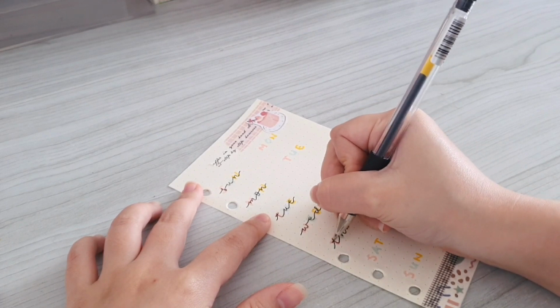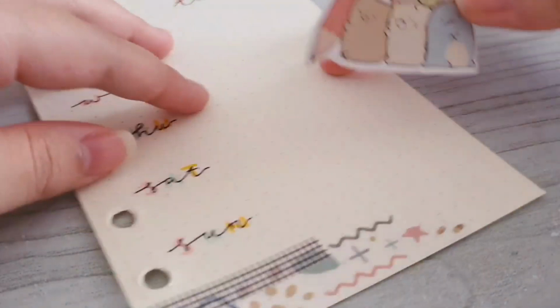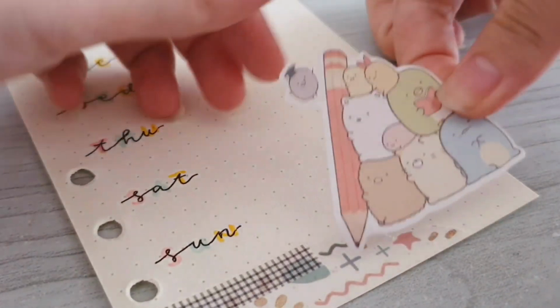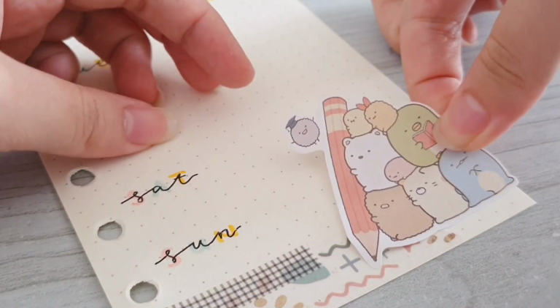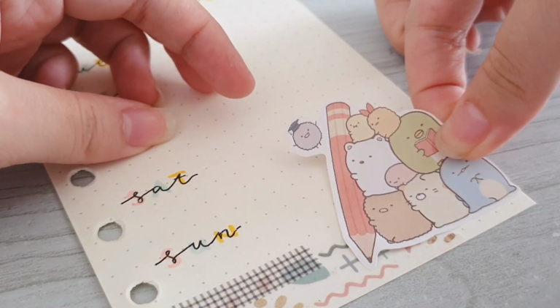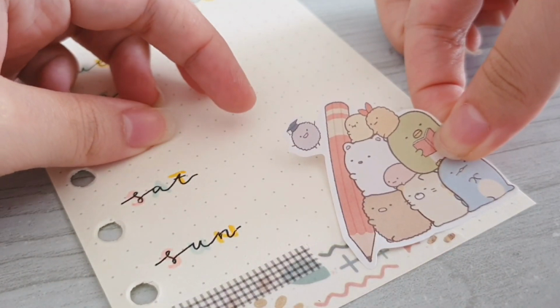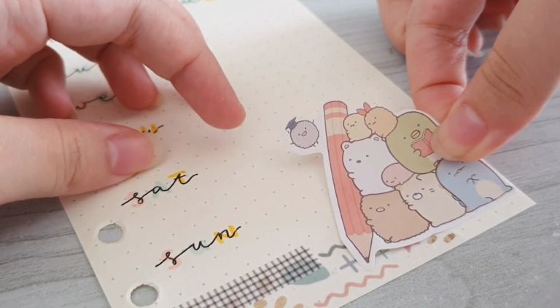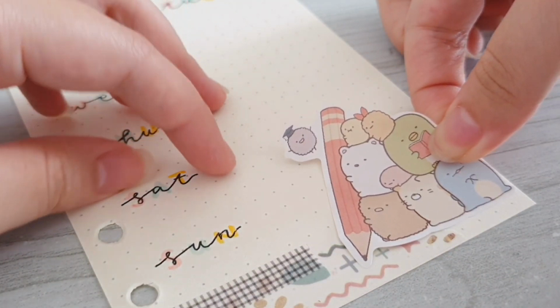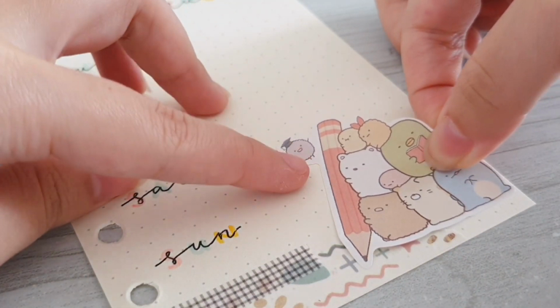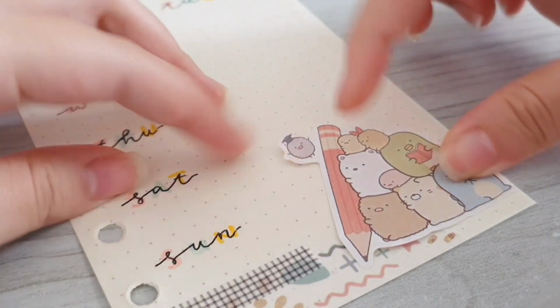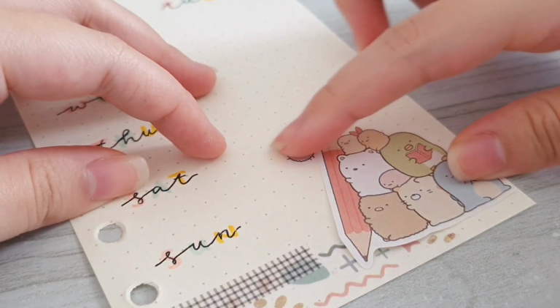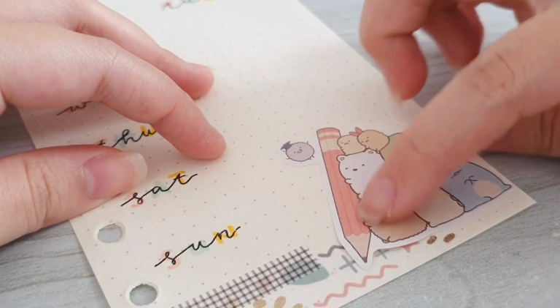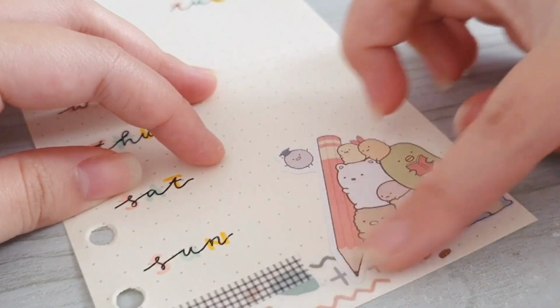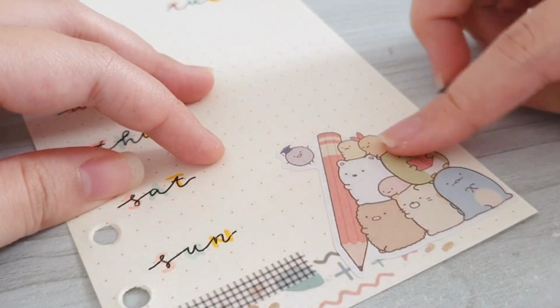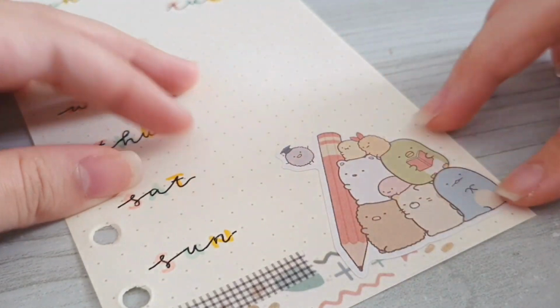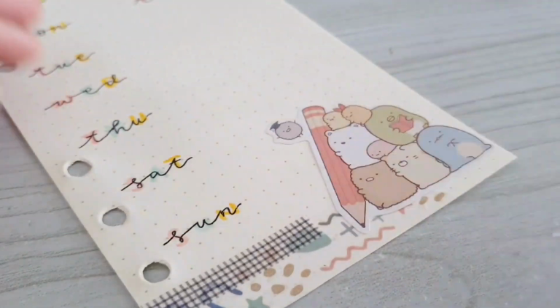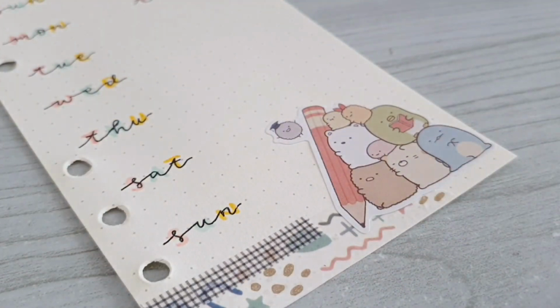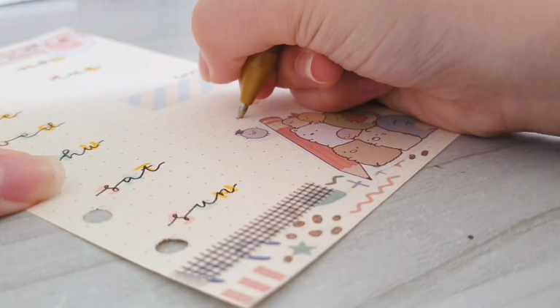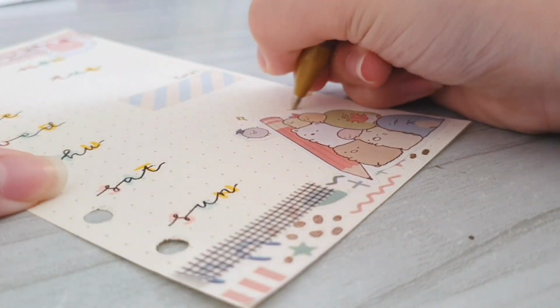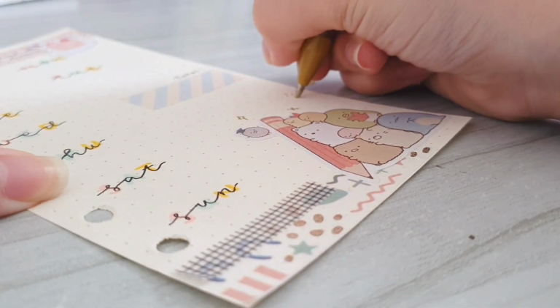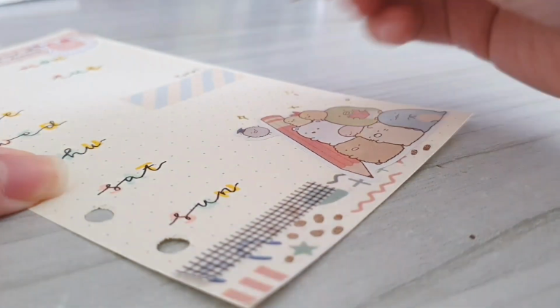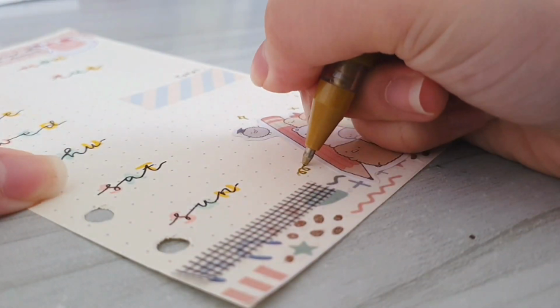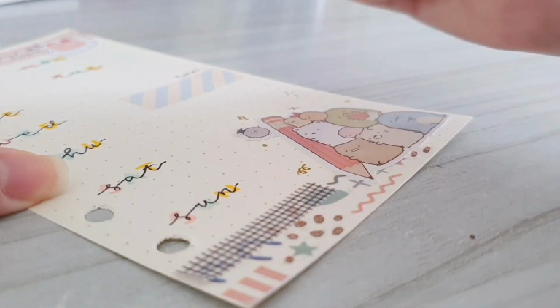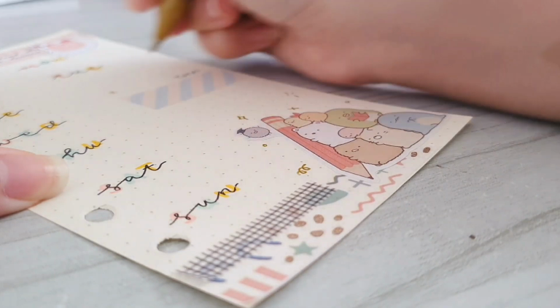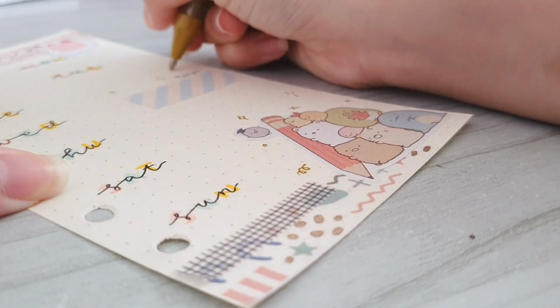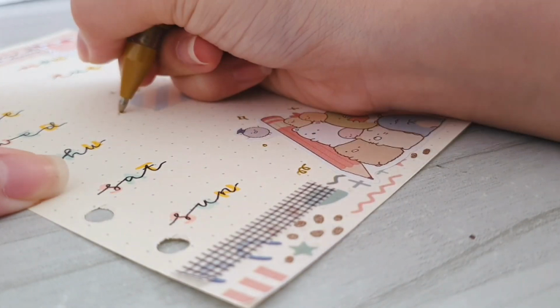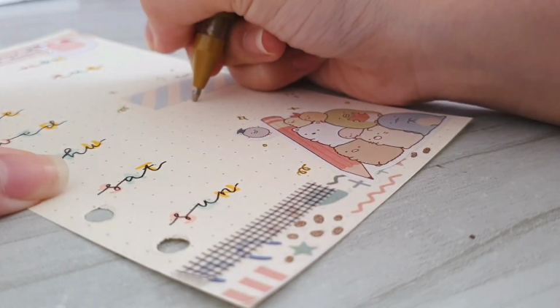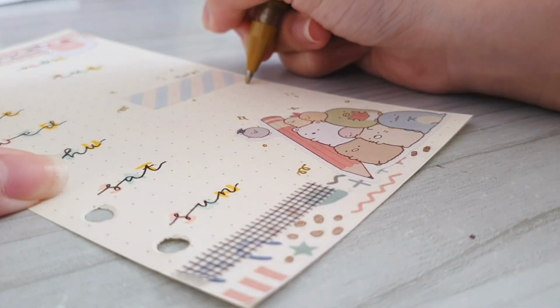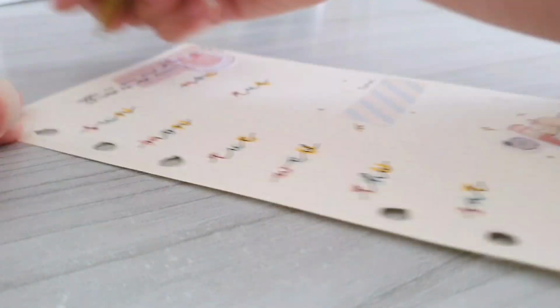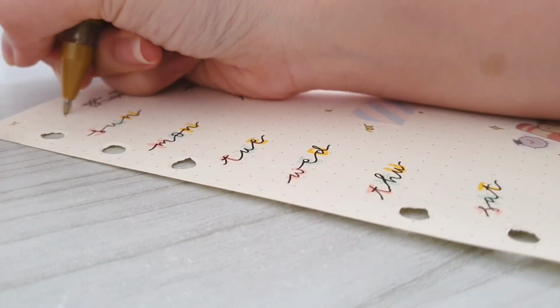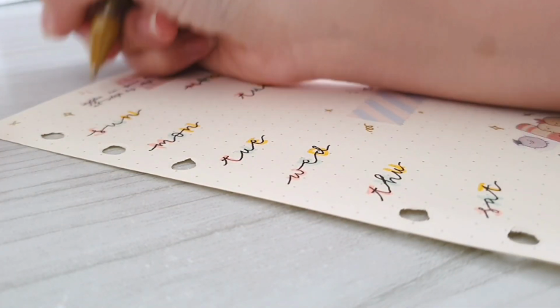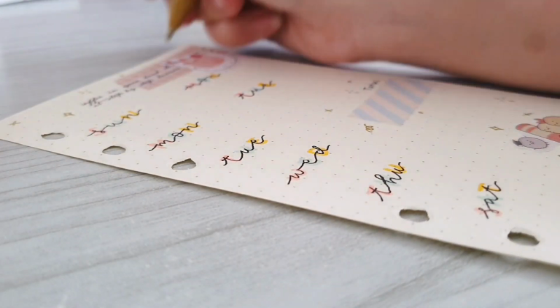The bottom part still looks kind of empty so I just use these really cute Sumikko Gurashi stickers to fill it in. The last thing I'm going to do is to fill in the page using my gold pen and some doodles.